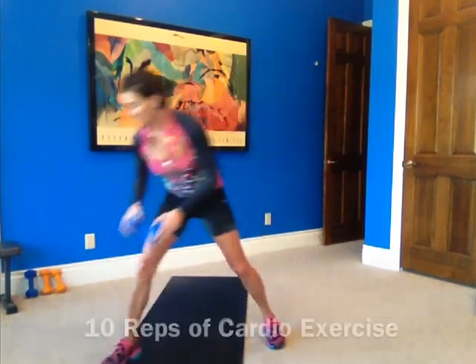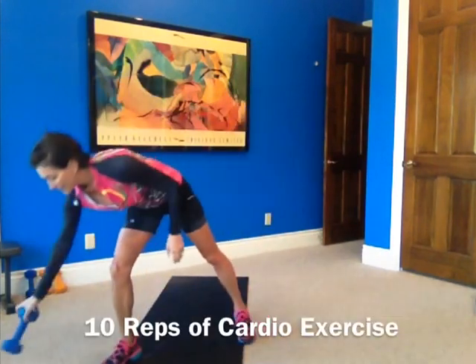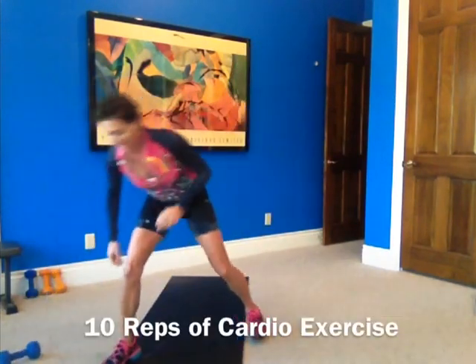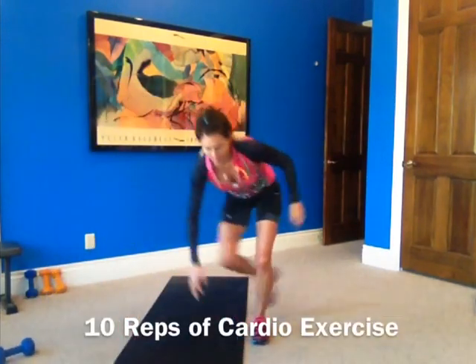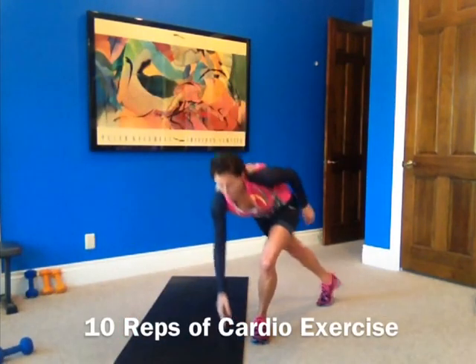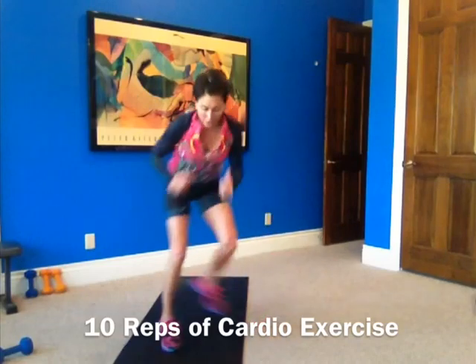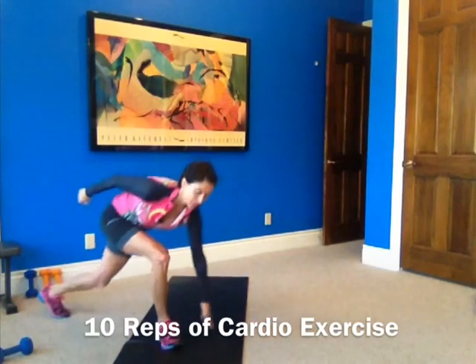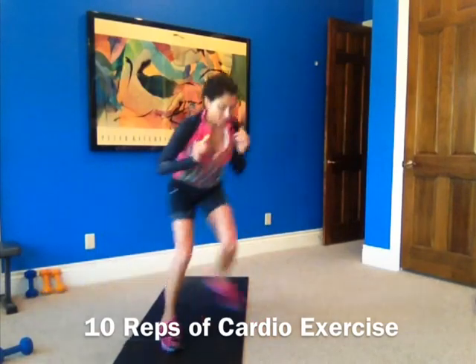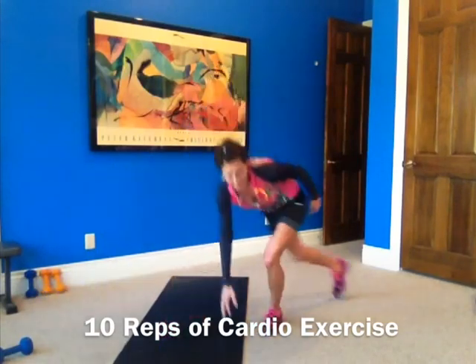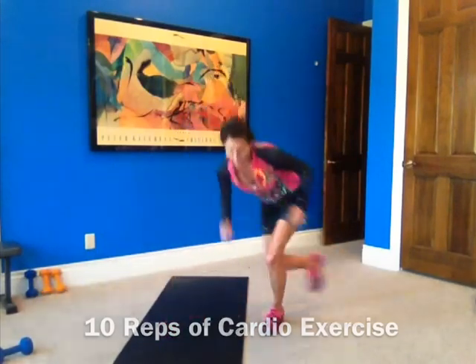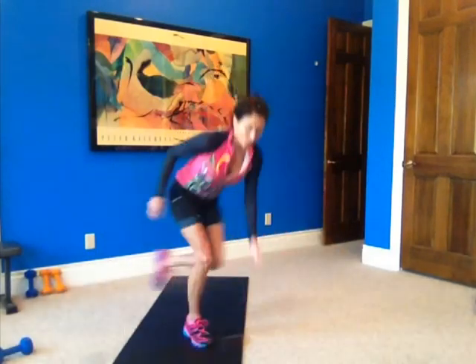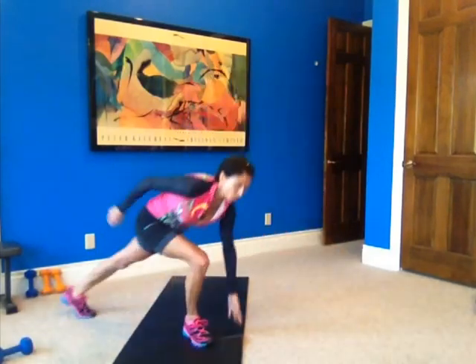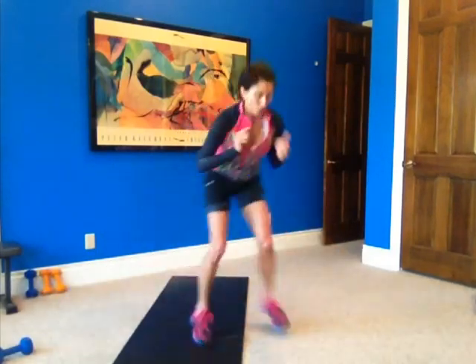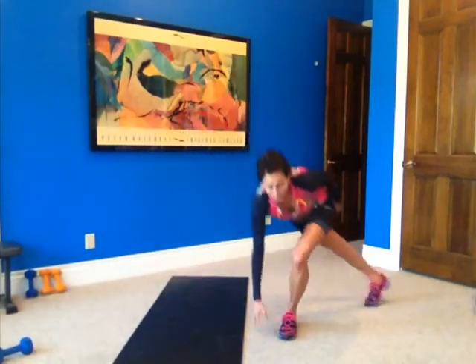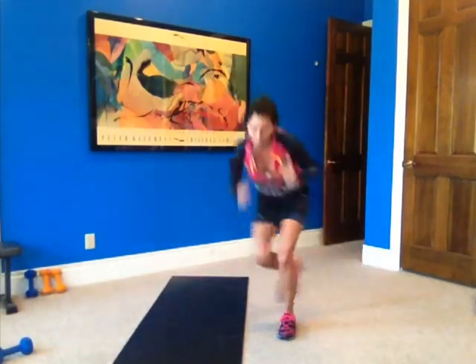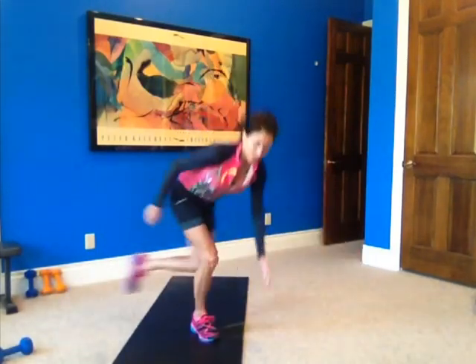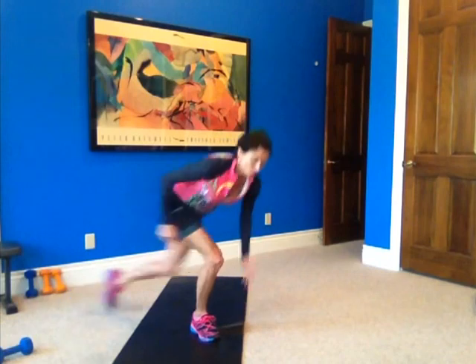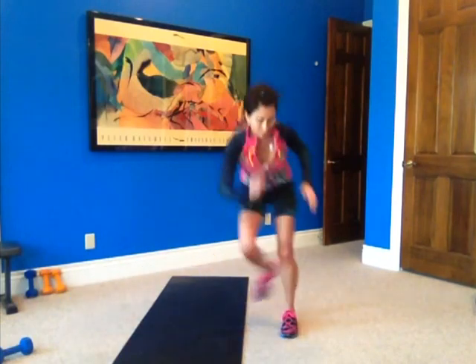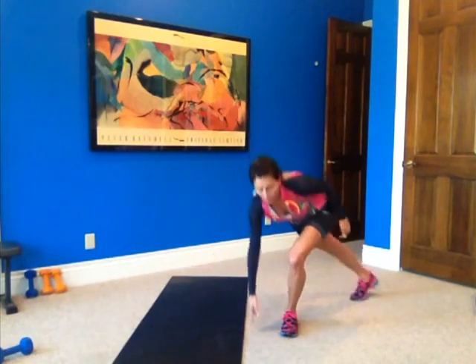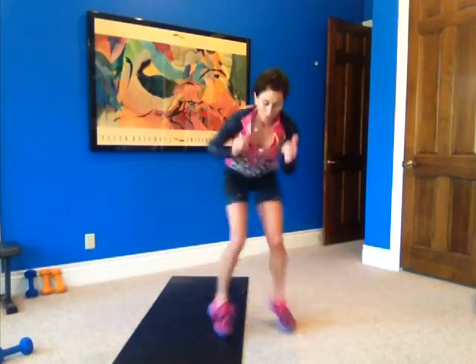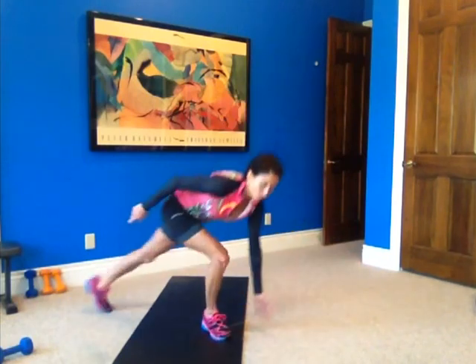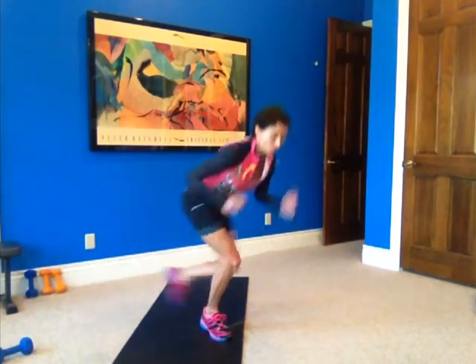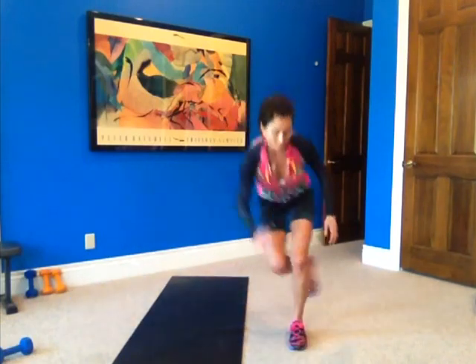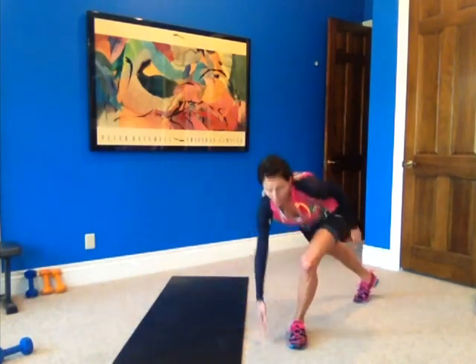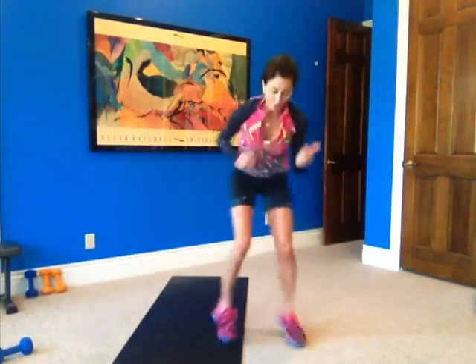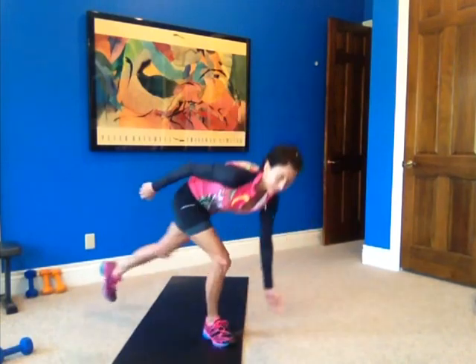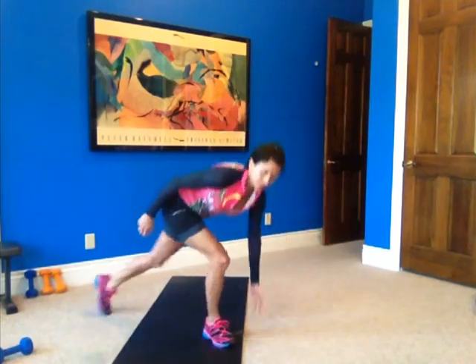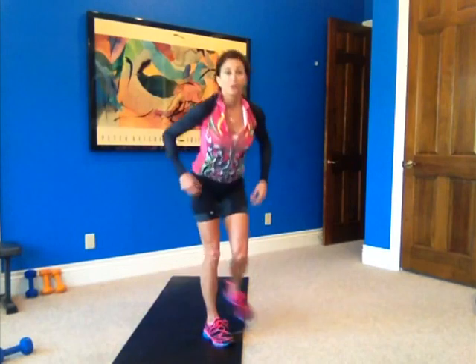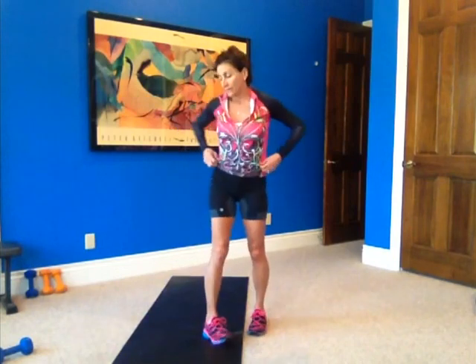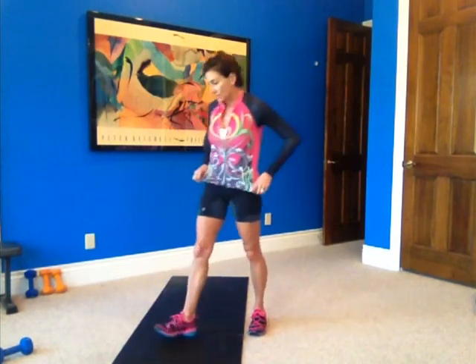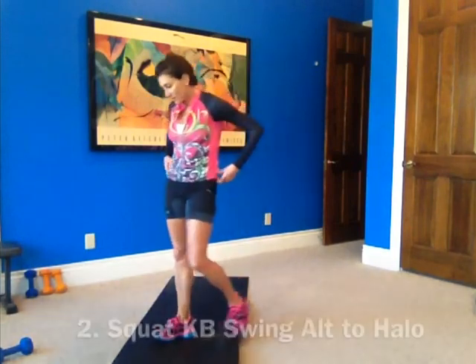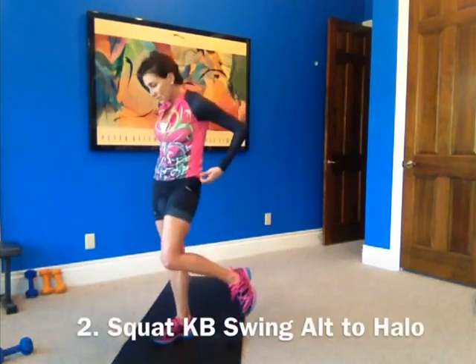Good job. Put your weight down. Back to your speed skaters, or whatever your cardio is. Try to get your heart rate up during that cardio time. Okay, number two.